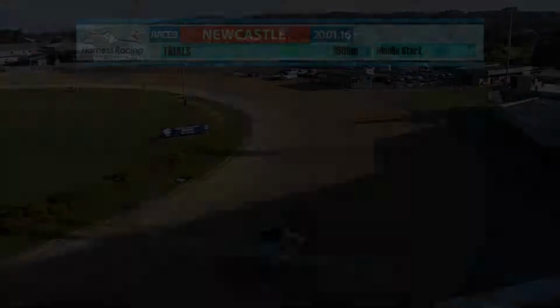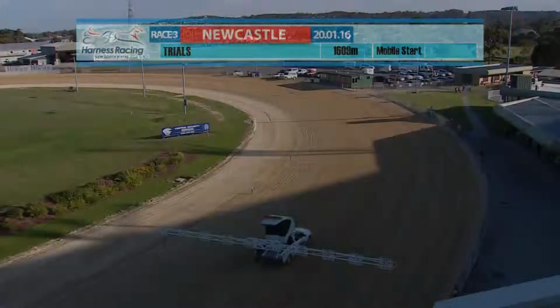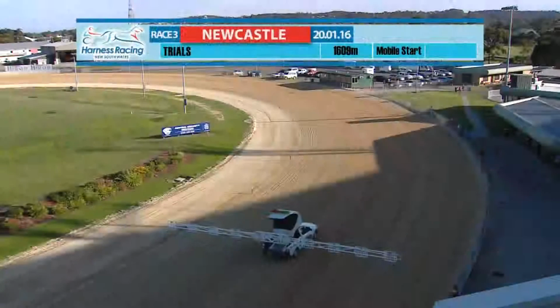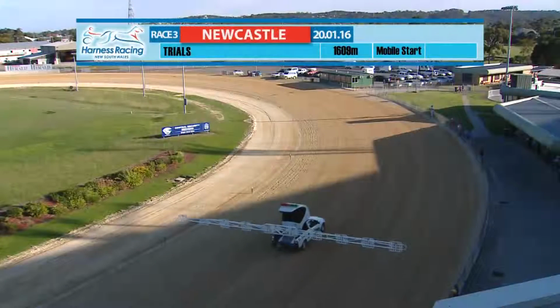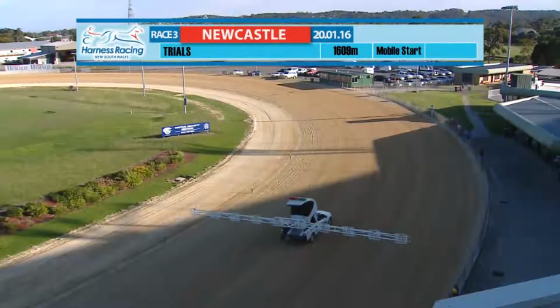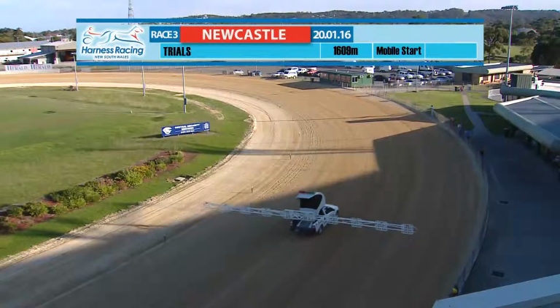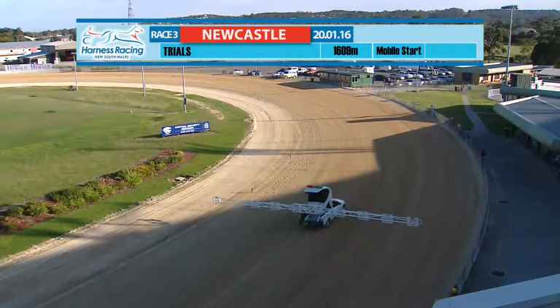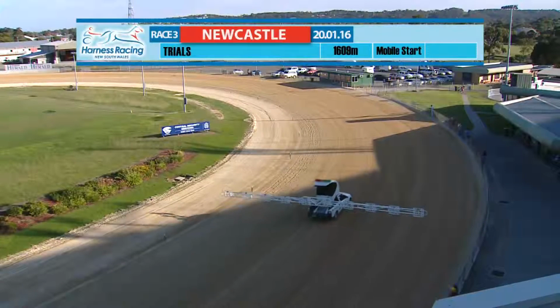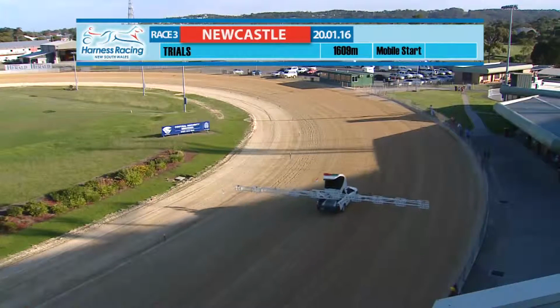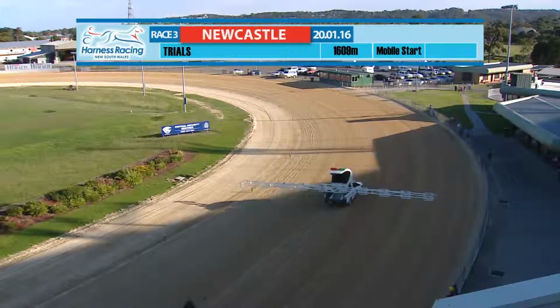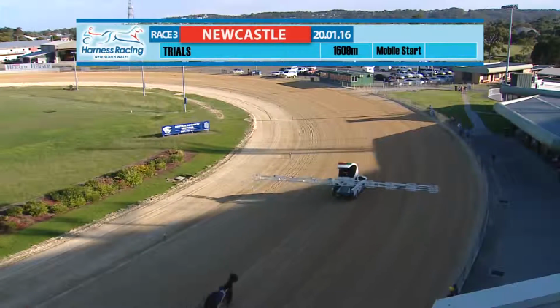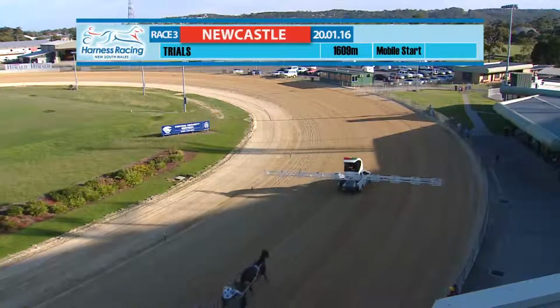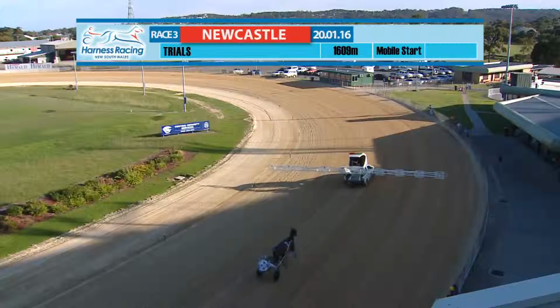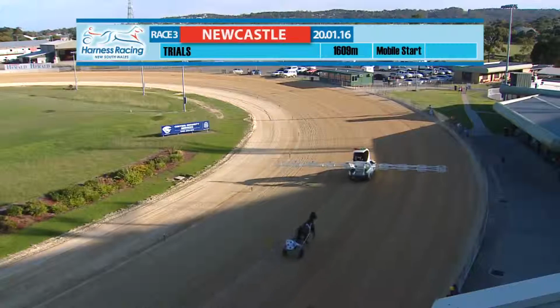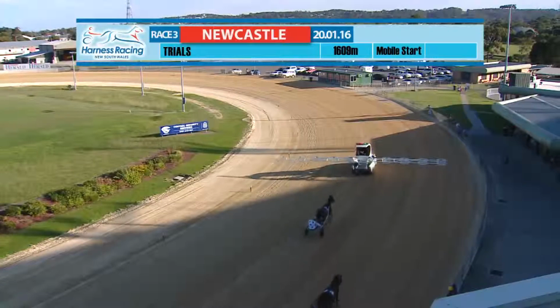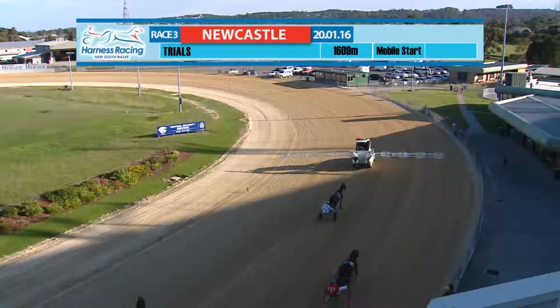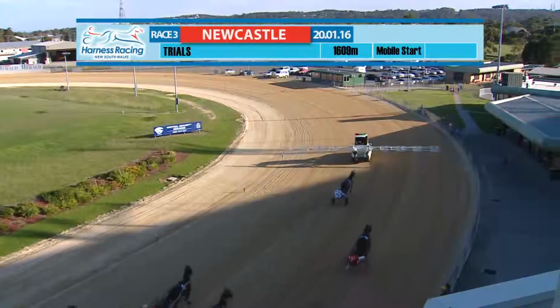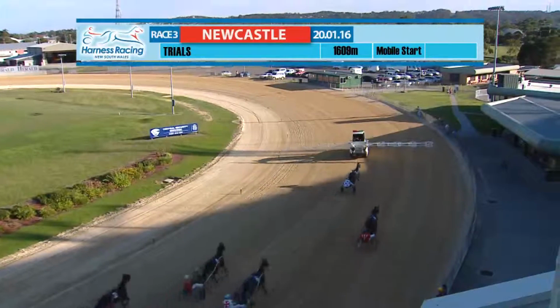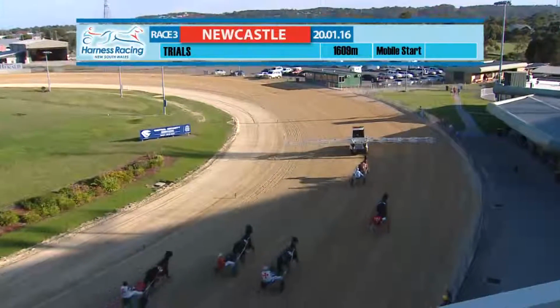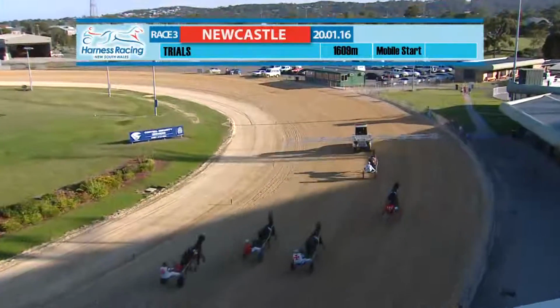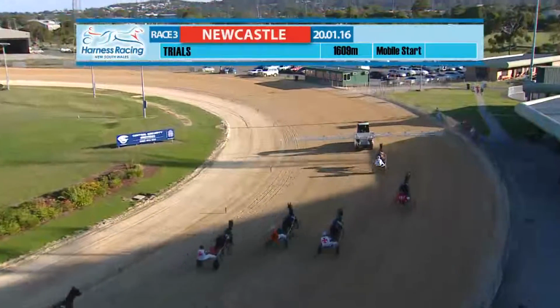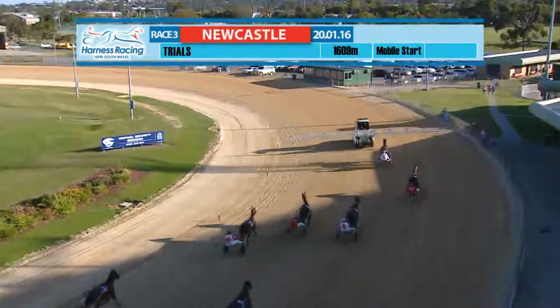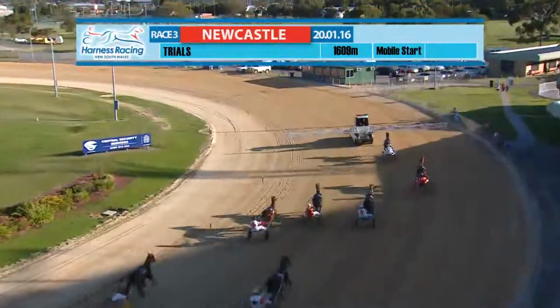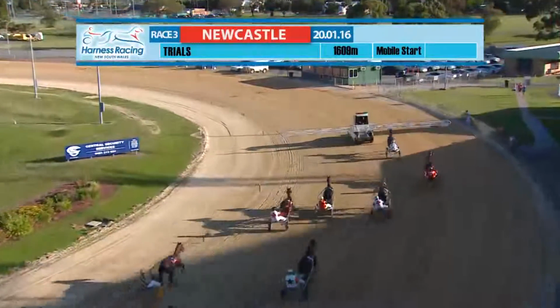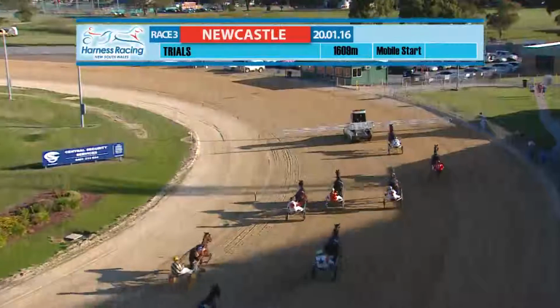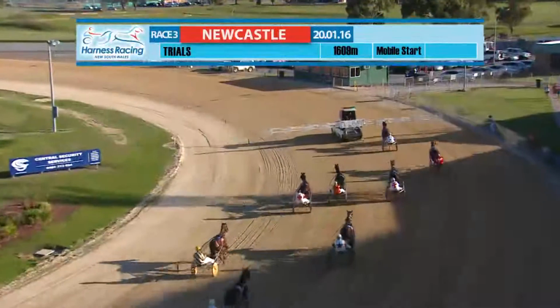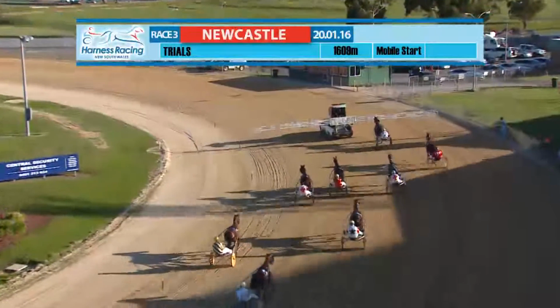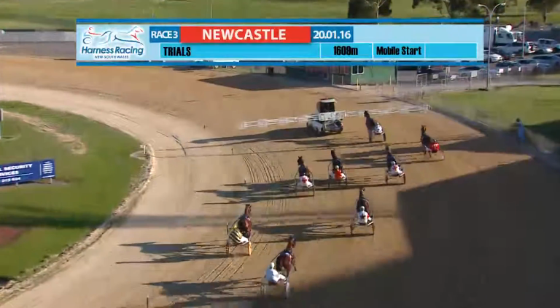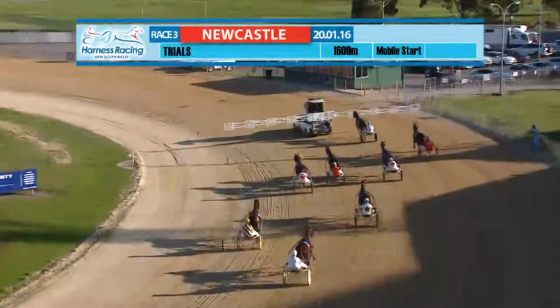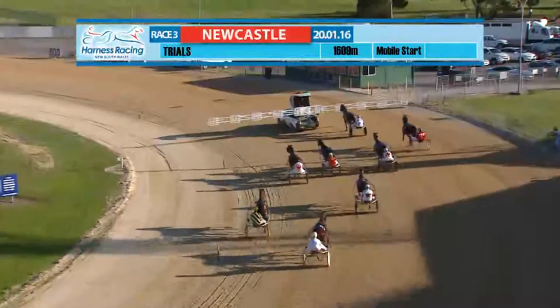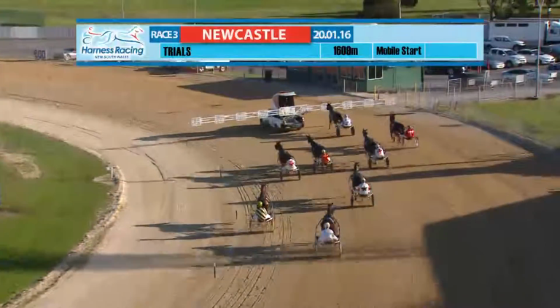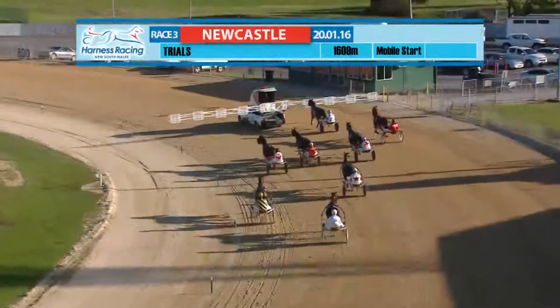Runners coming forward for trial two. Eight to go around here — some pretty classy runners here. We'll keep an eye on them and see how they go. The outside runner's coming in well. Easy on the Eye, and our Planet Princess gets up to the mobile quickly.